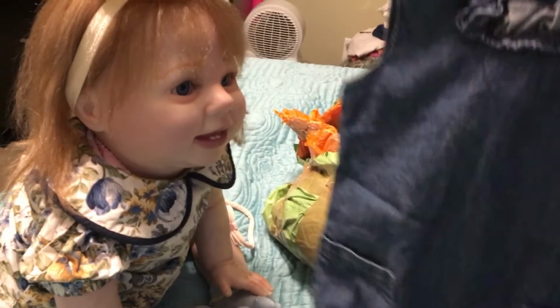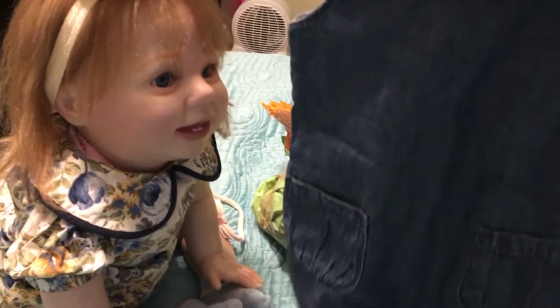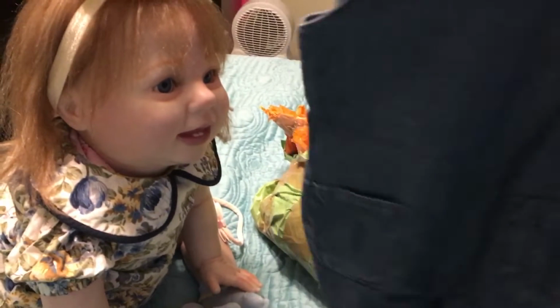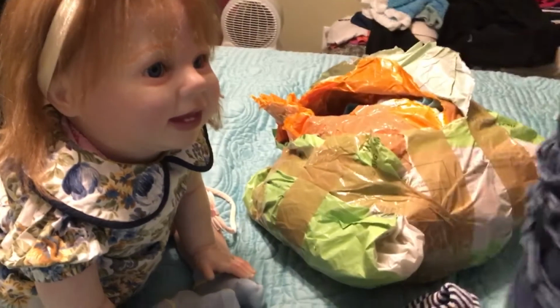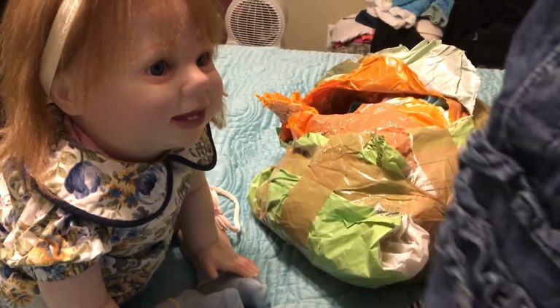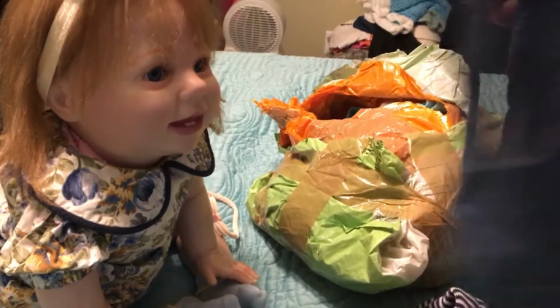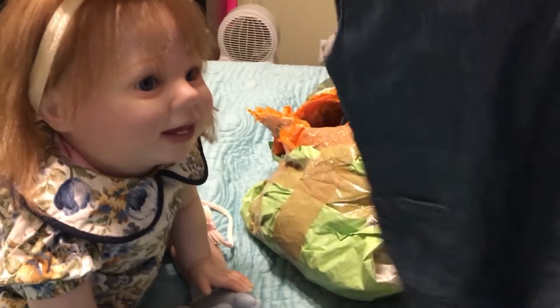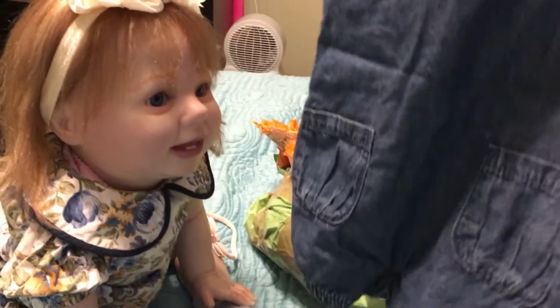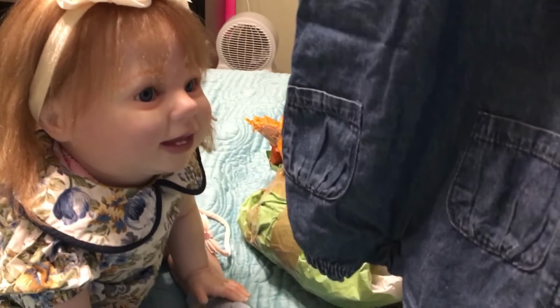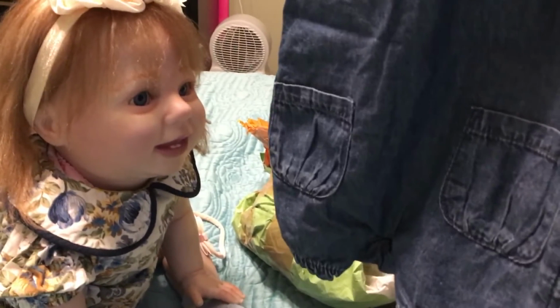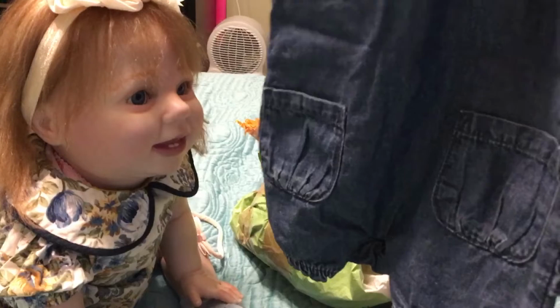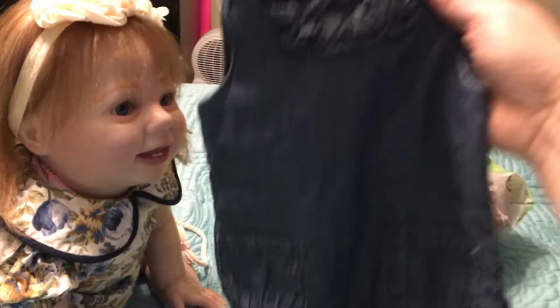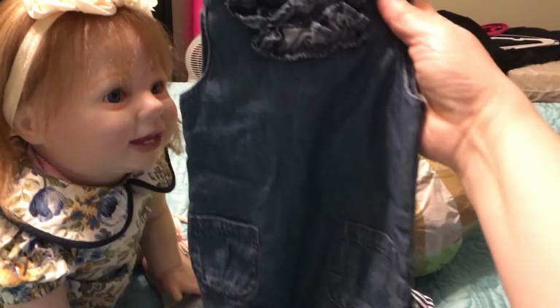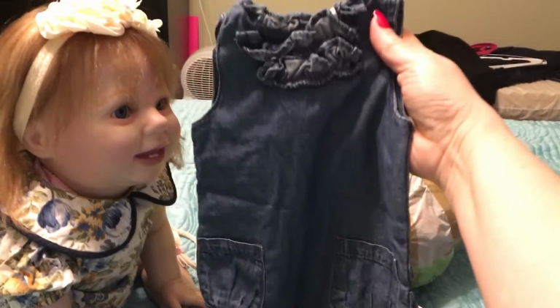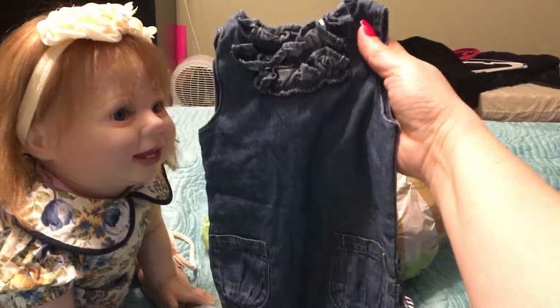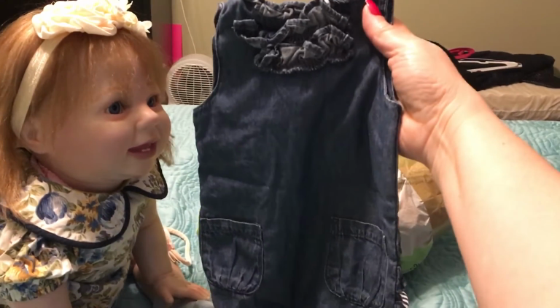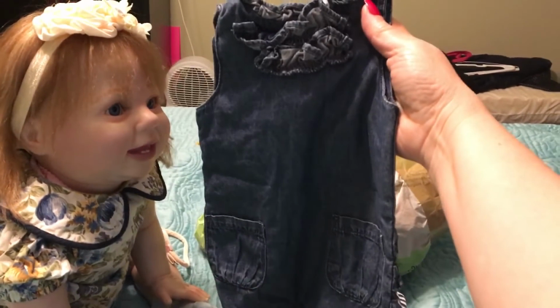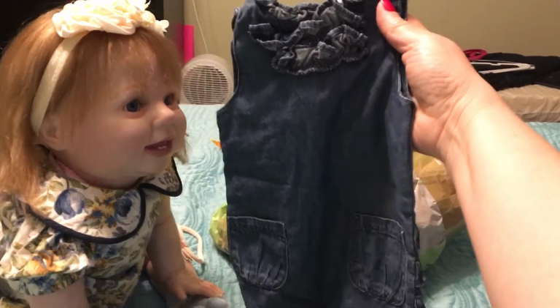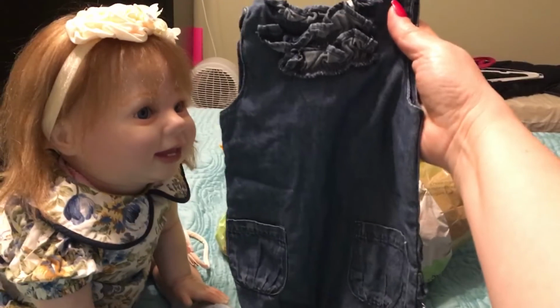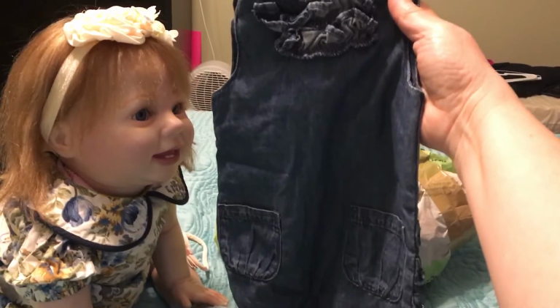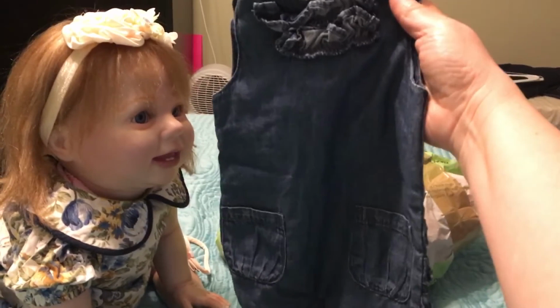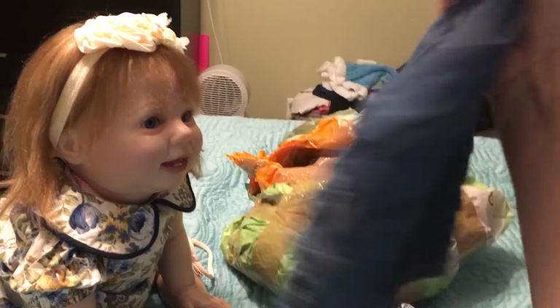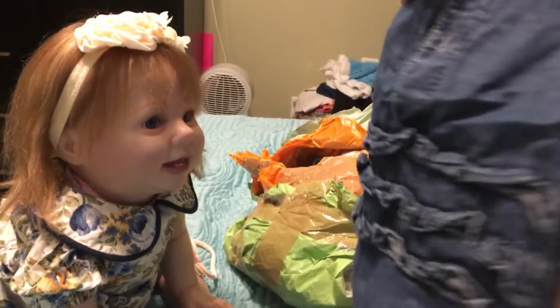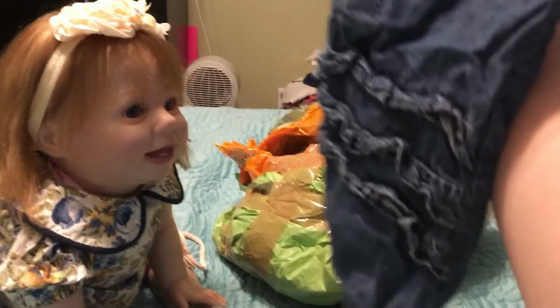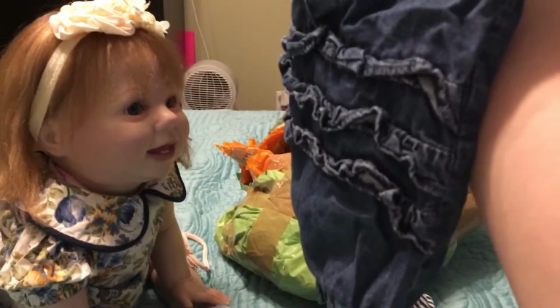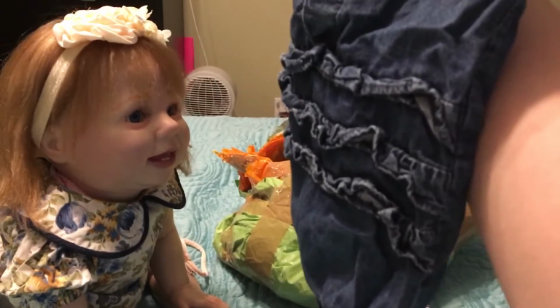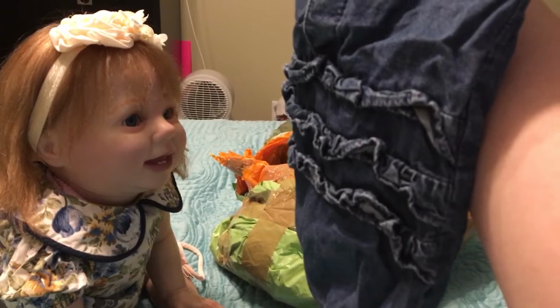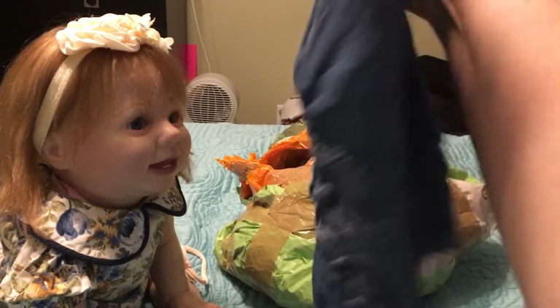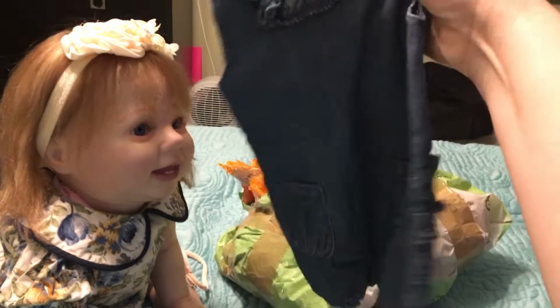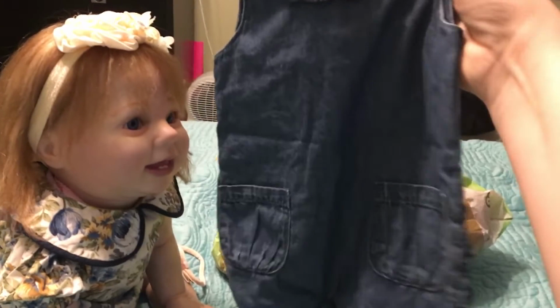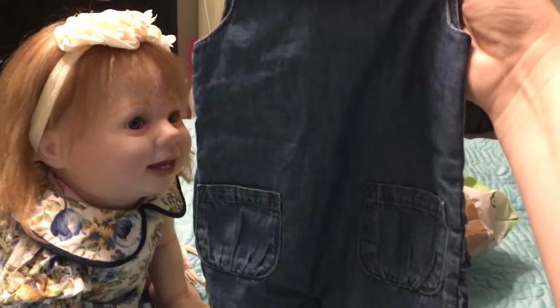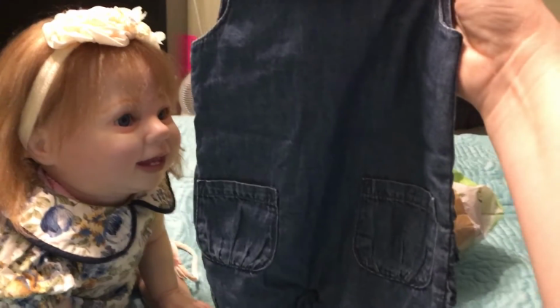This is for like the preemie. It's an all-in-one romper and it has a ruffle bum in the back. Beautiful — I love that.